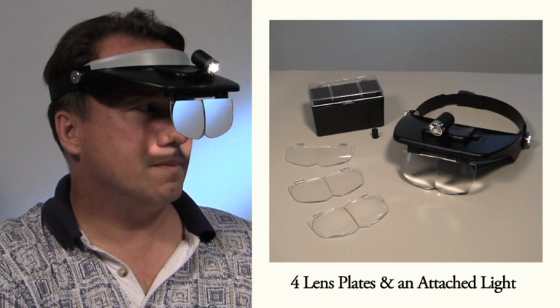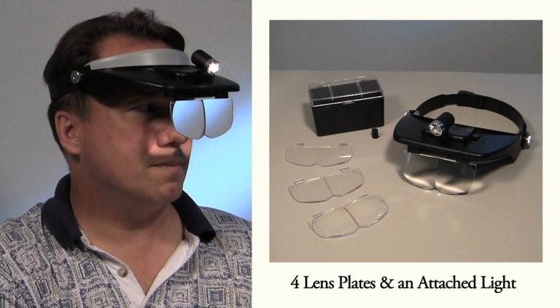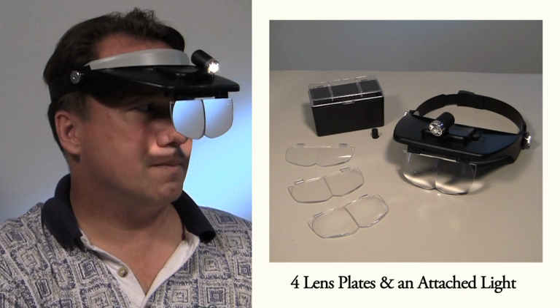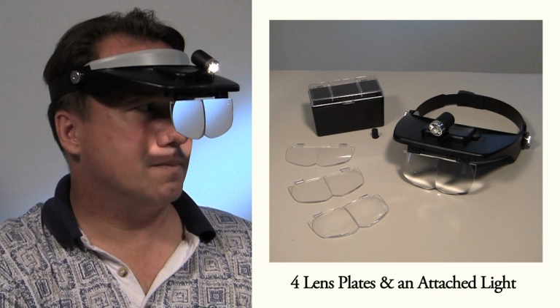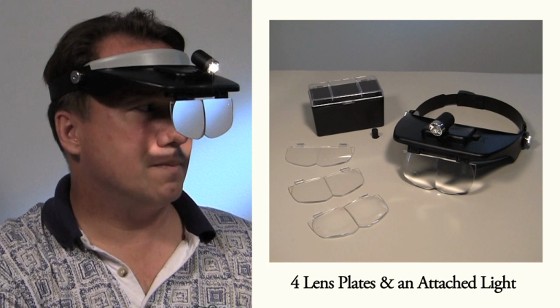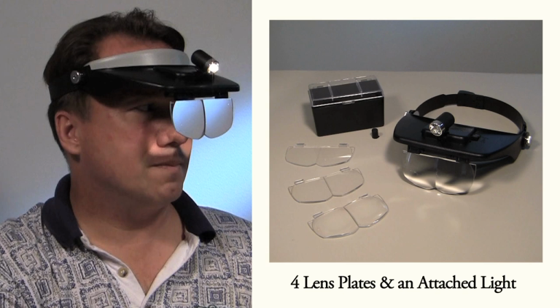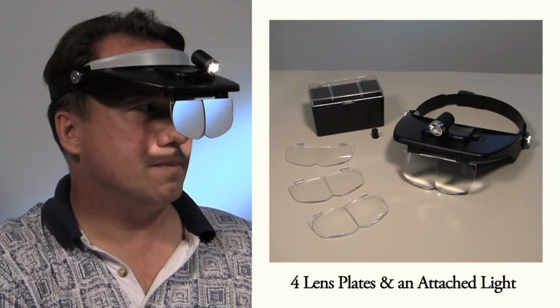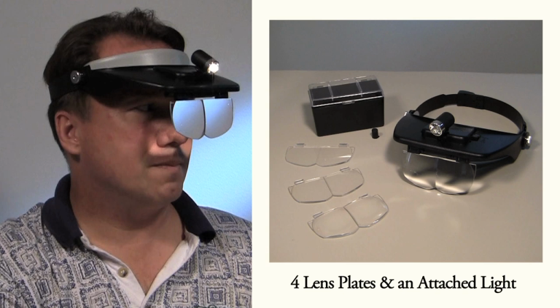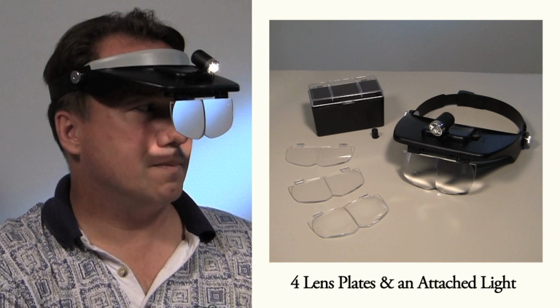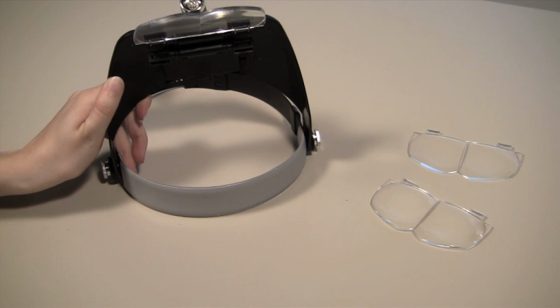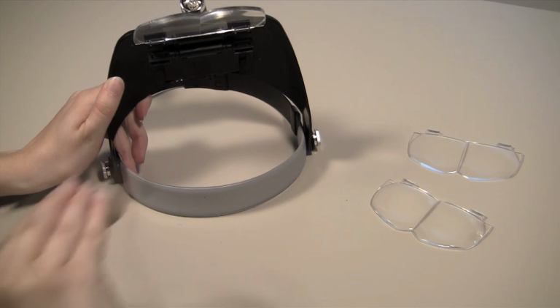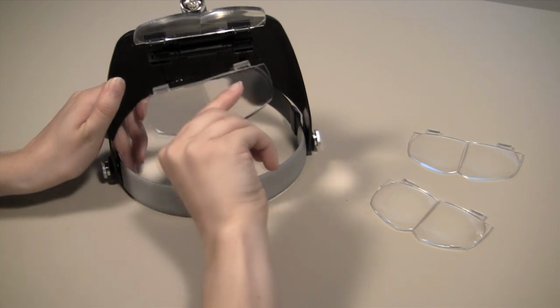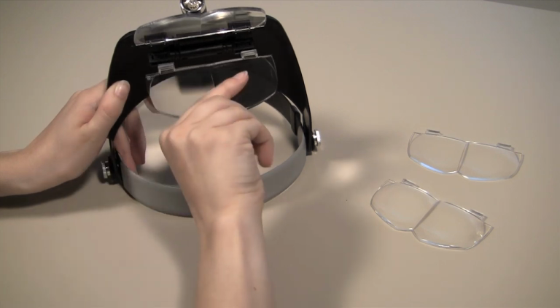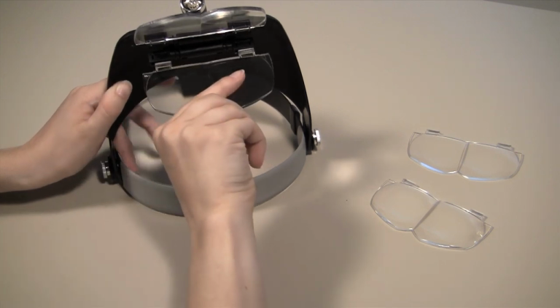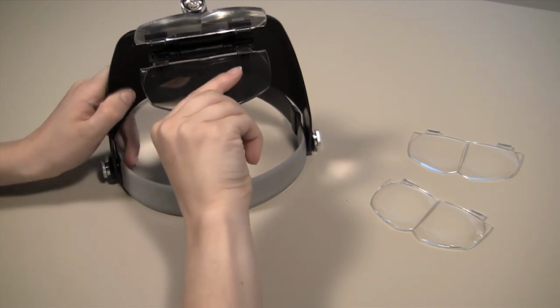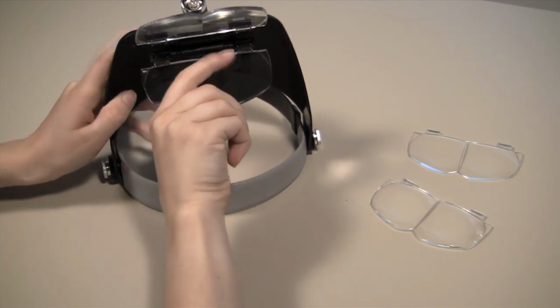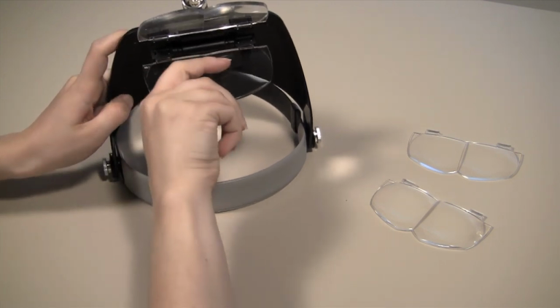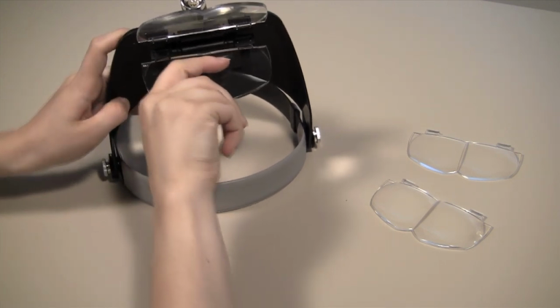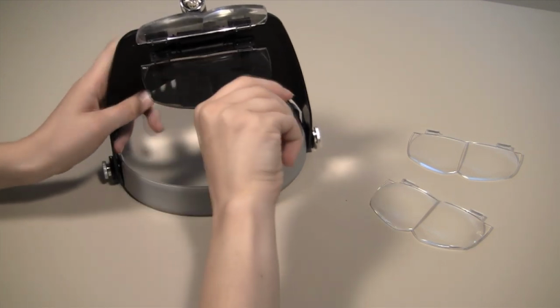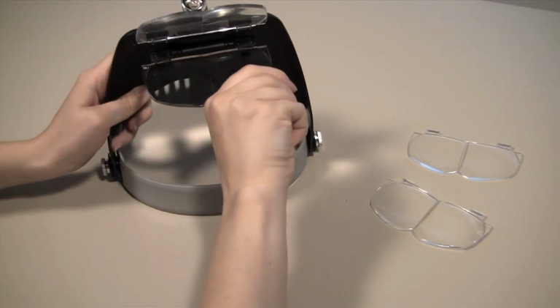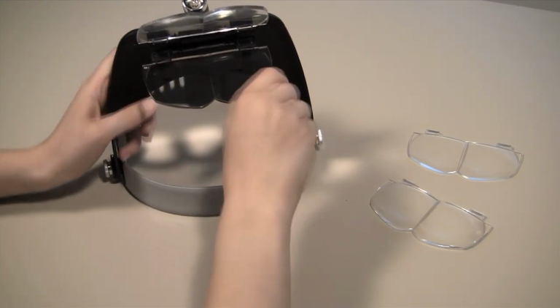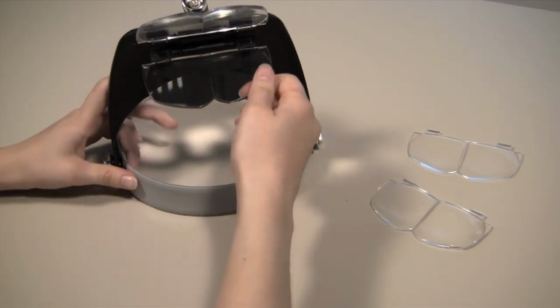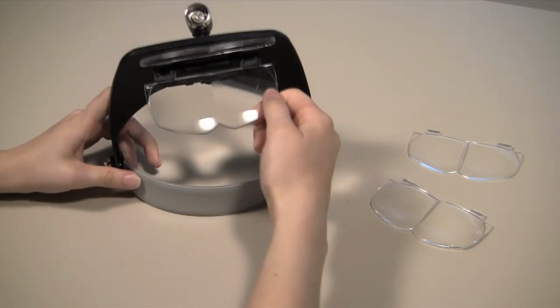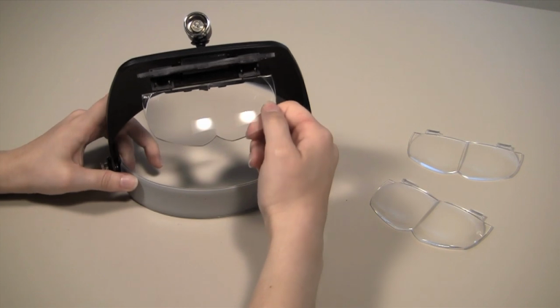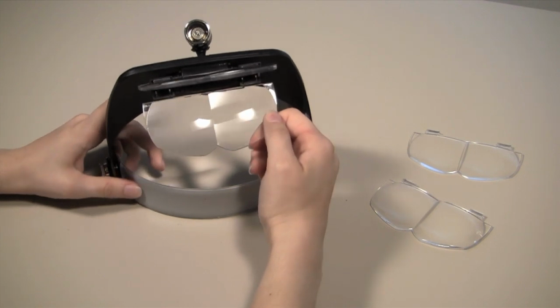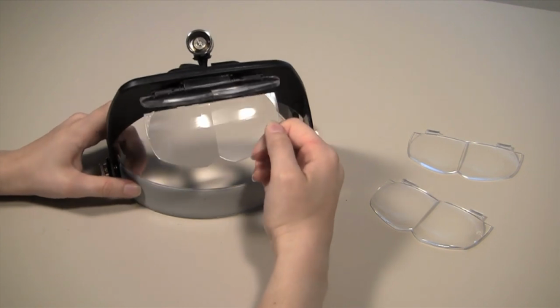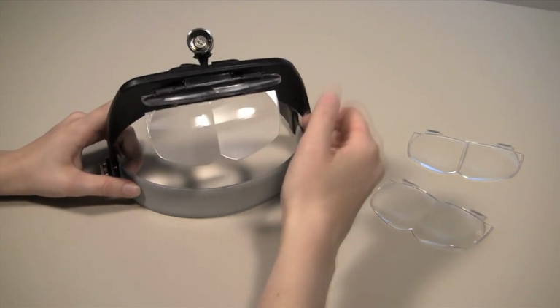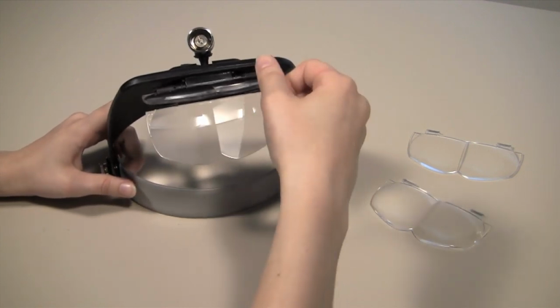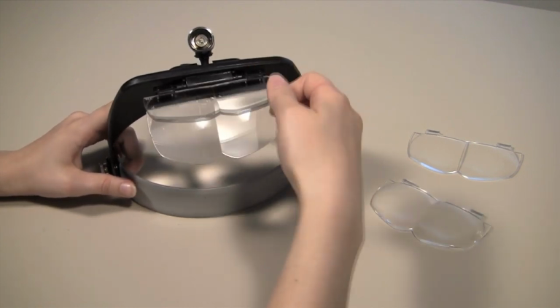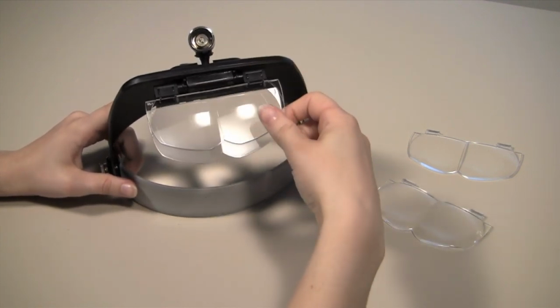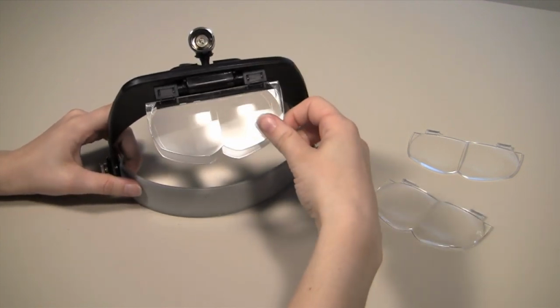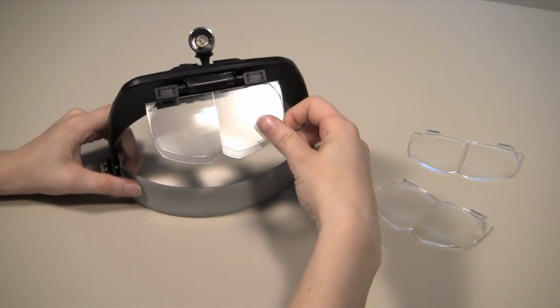it comes with four interchangeable lens plates and an attached light. With four different magnifications, you will always be able to see what you are working on. You can even use two lenses at the same time for additional magnification.